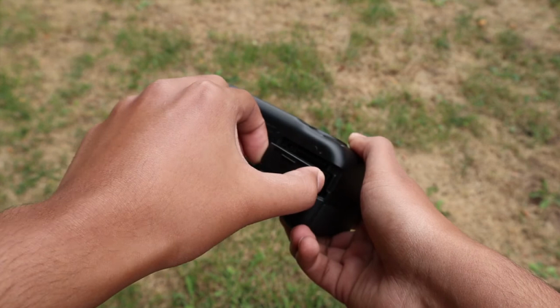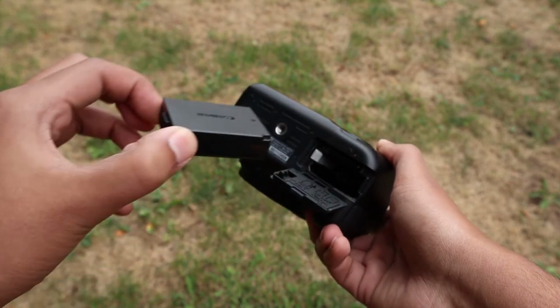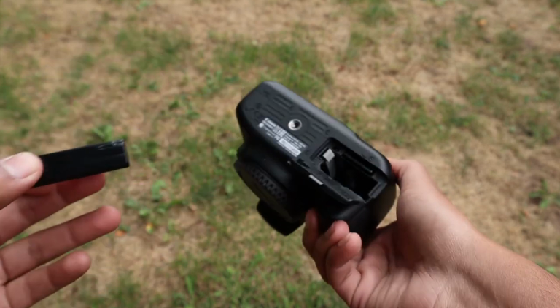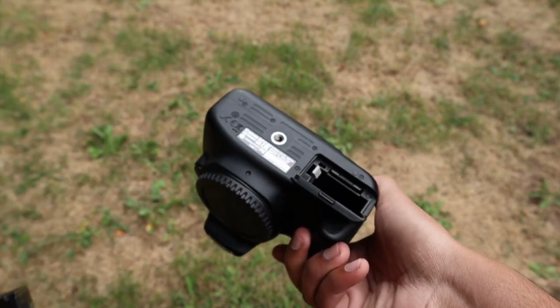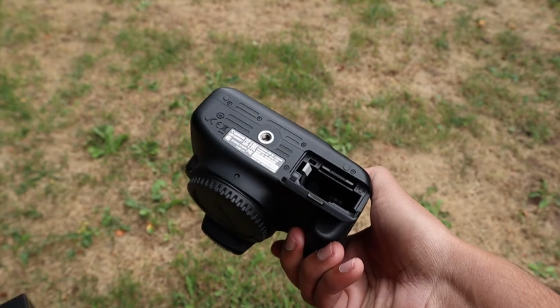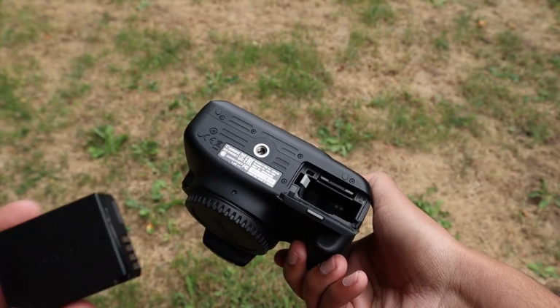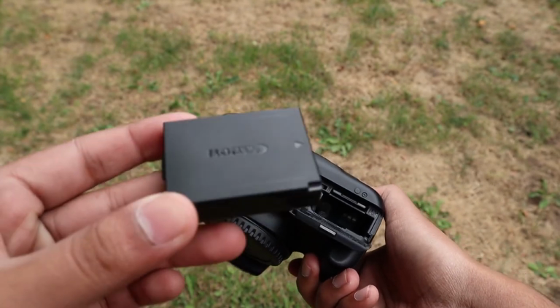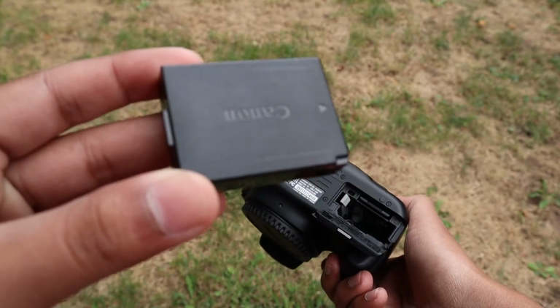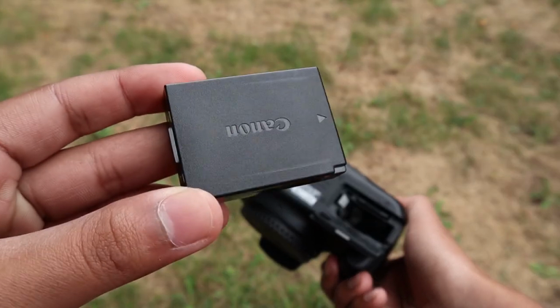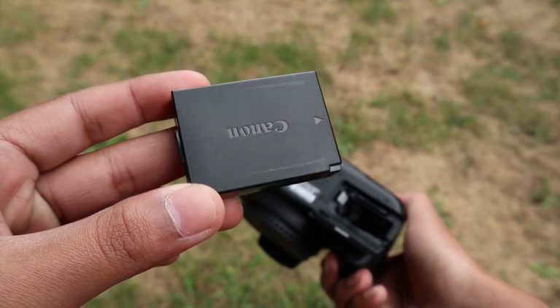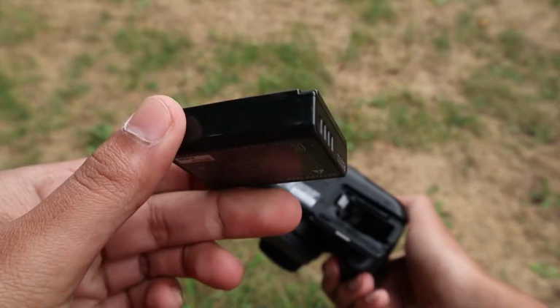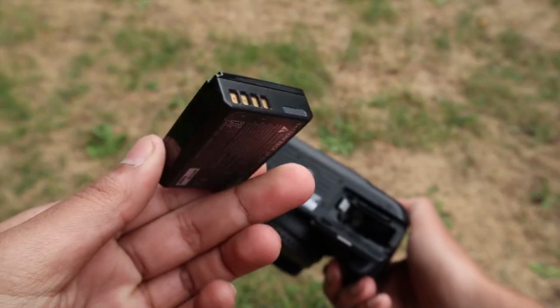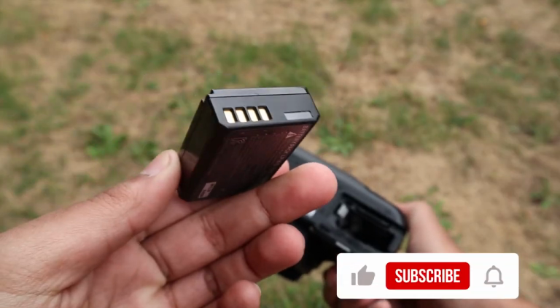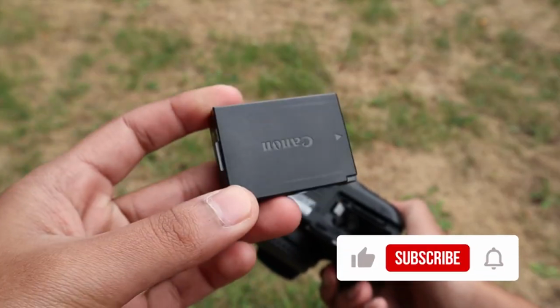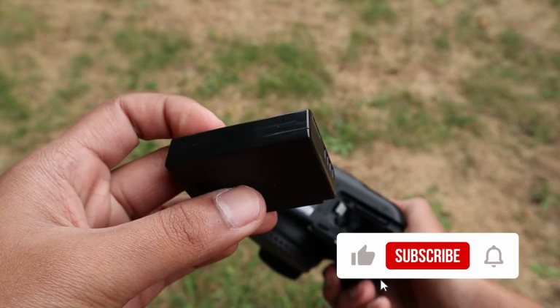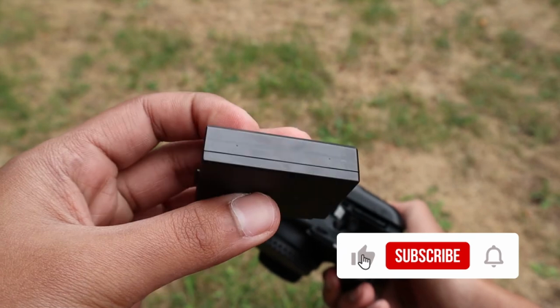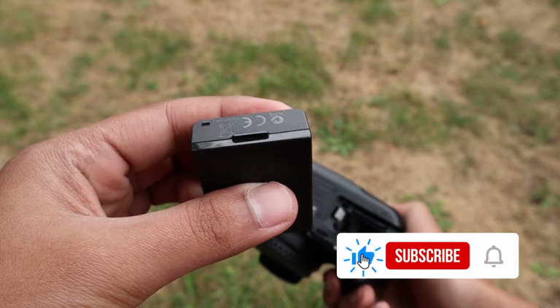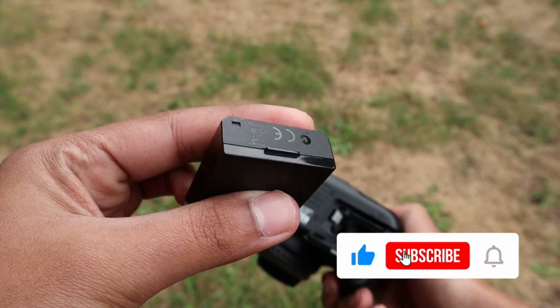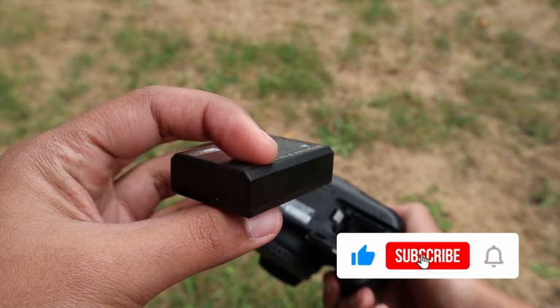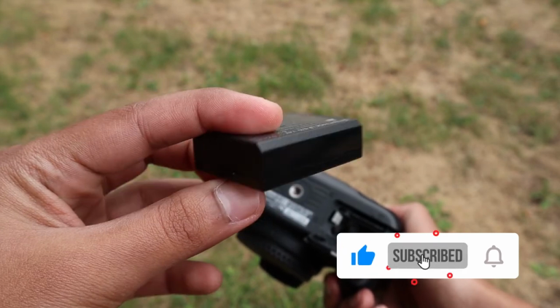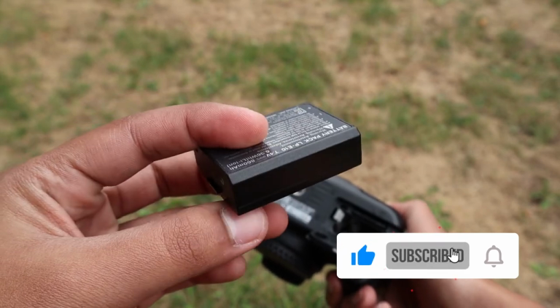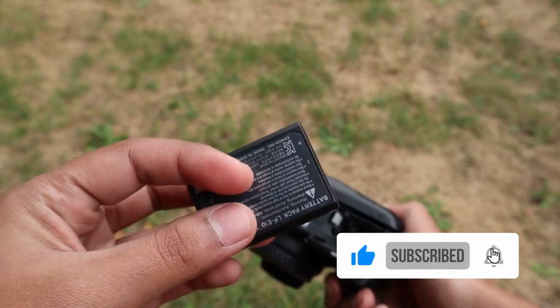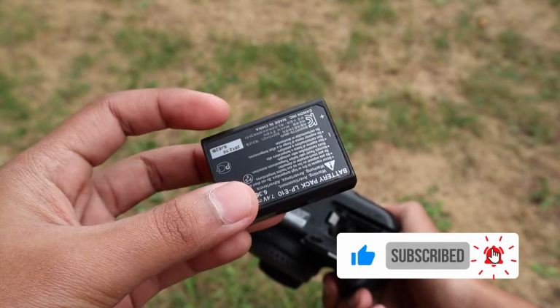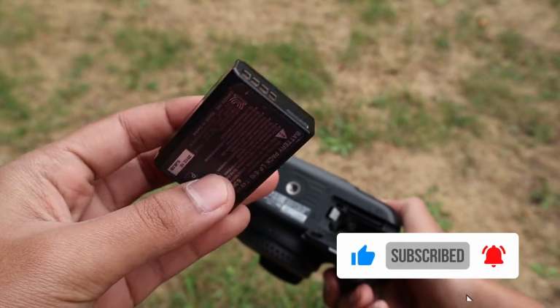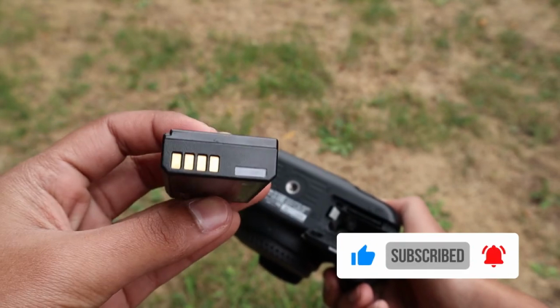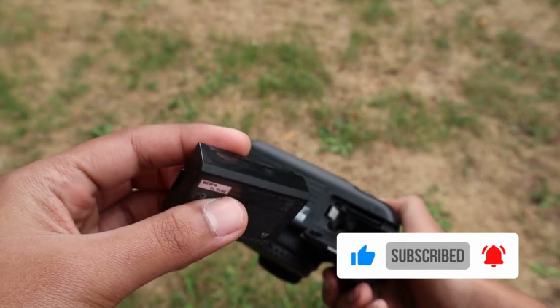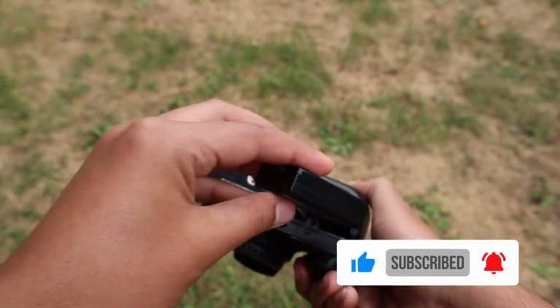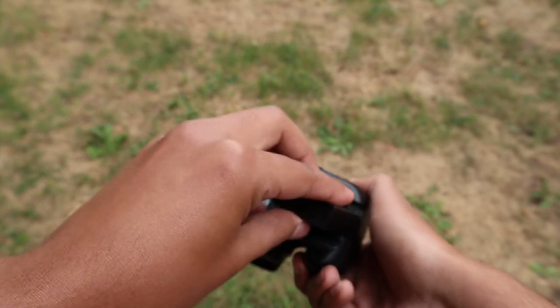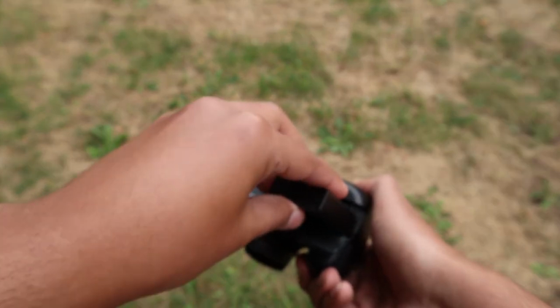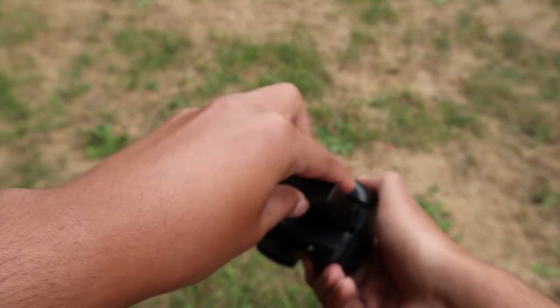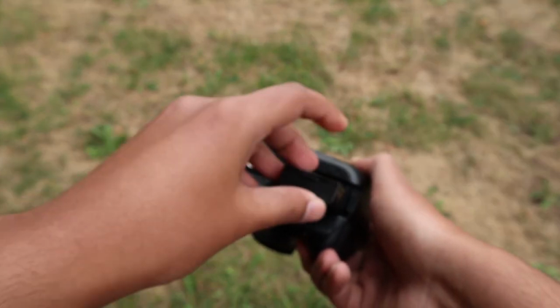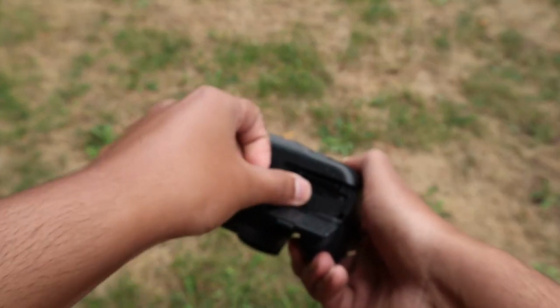If I forgot to mention anything in this video that you want to know about this camera, just ask me in the comments — I'll let you know. I hope you found this video helpful, and if you did, make sure to hit the like button and subscribe for more videos just like this one.